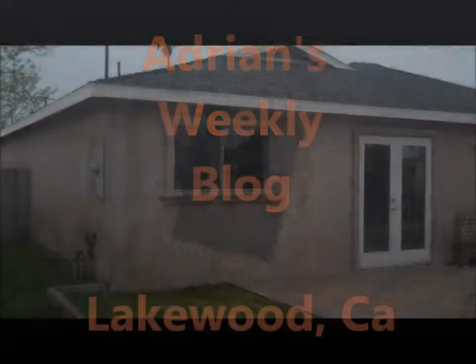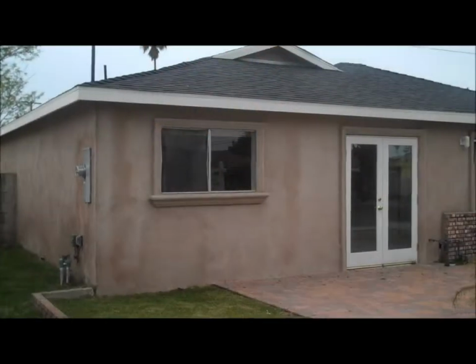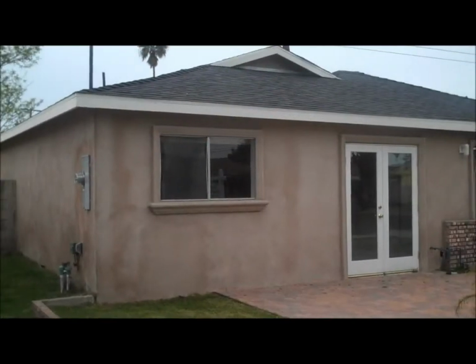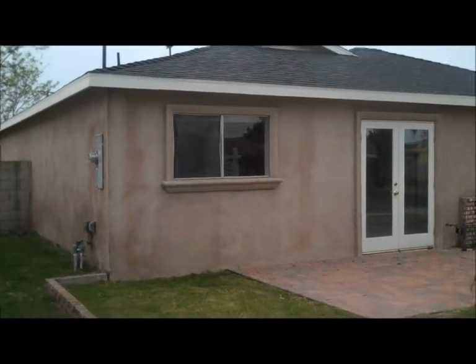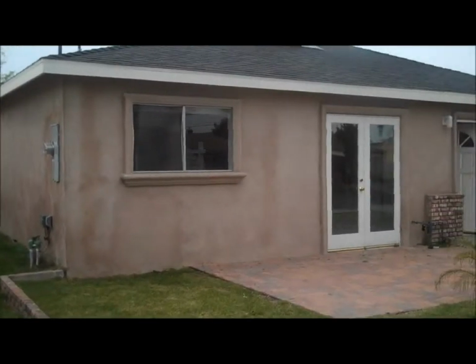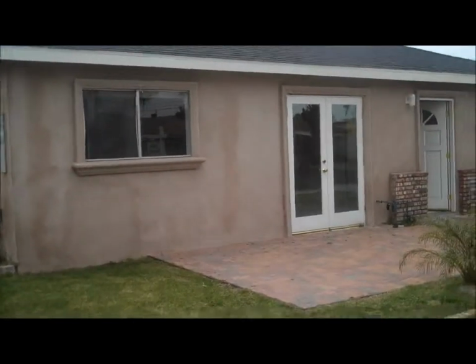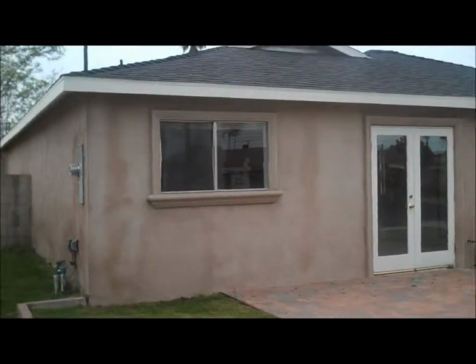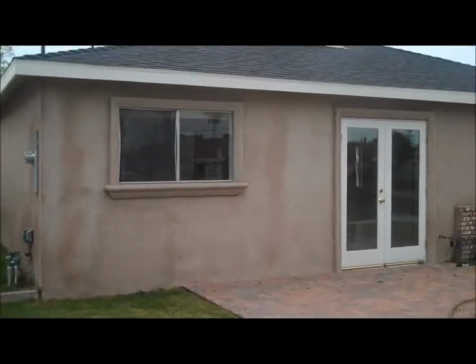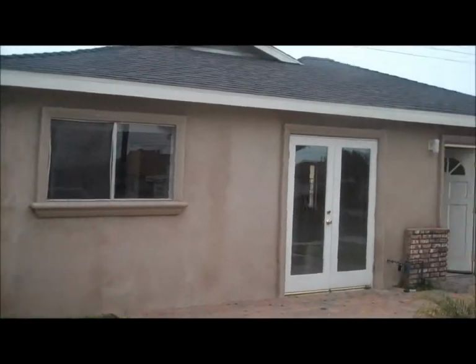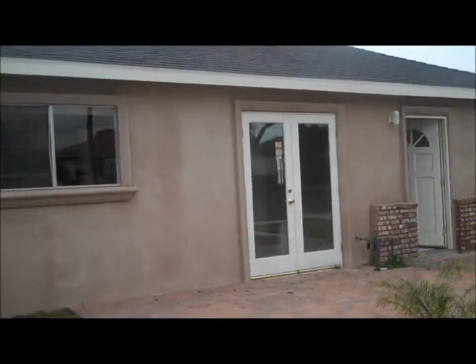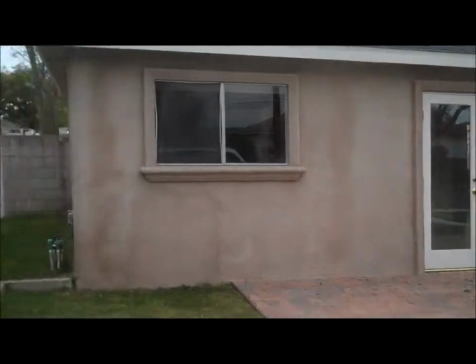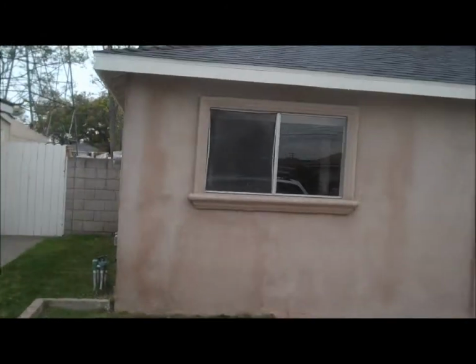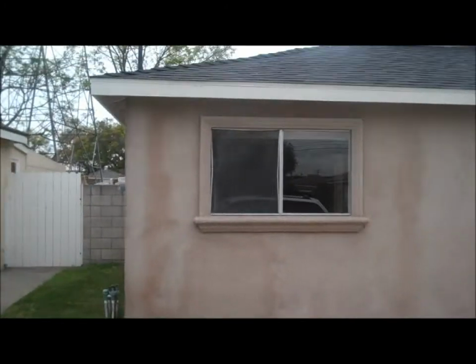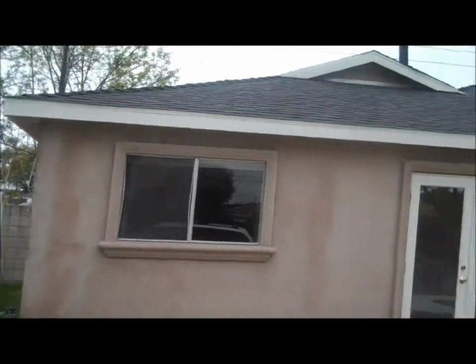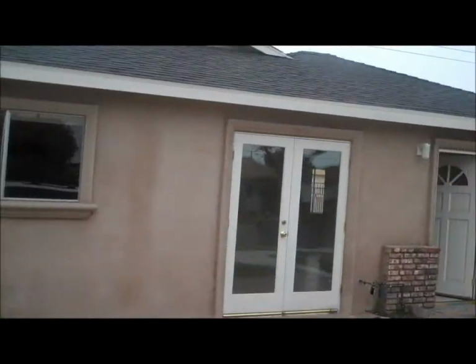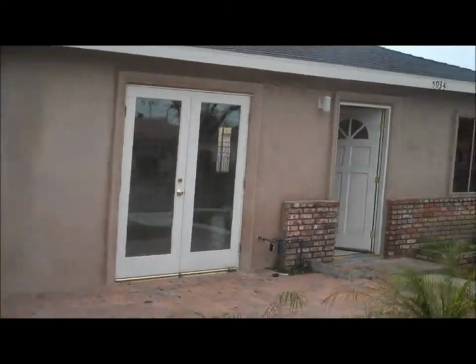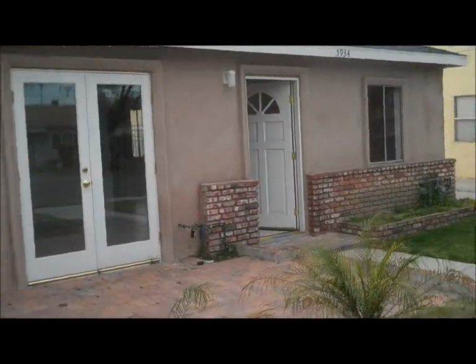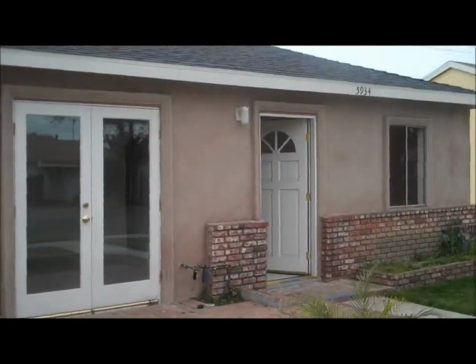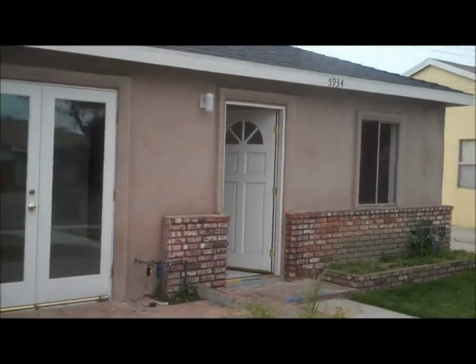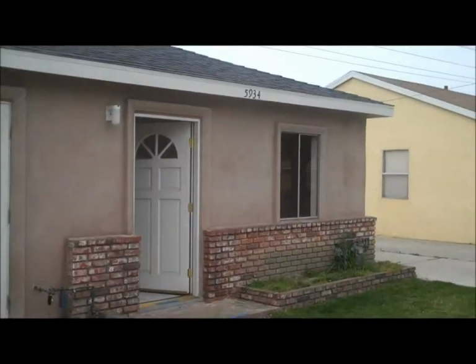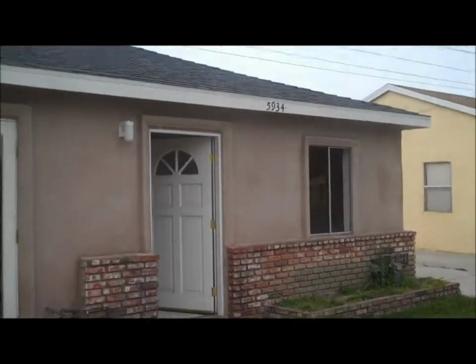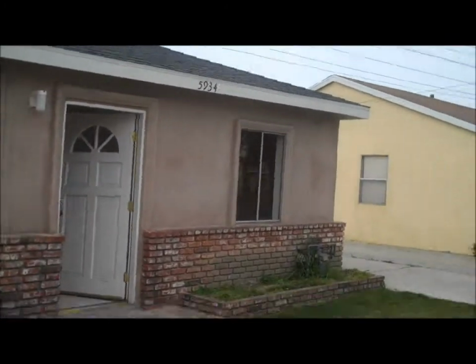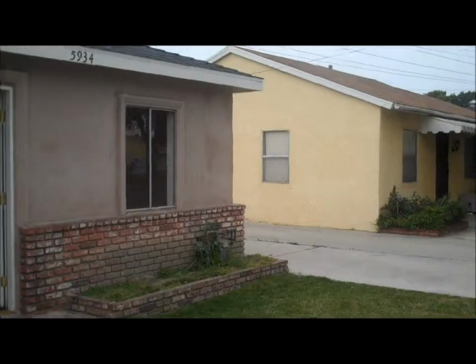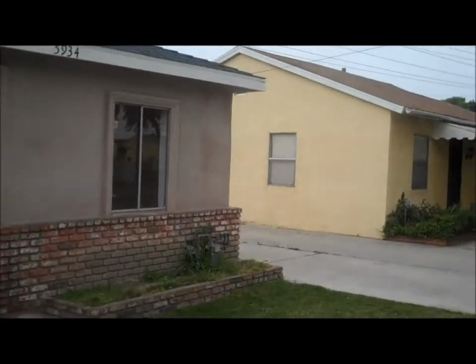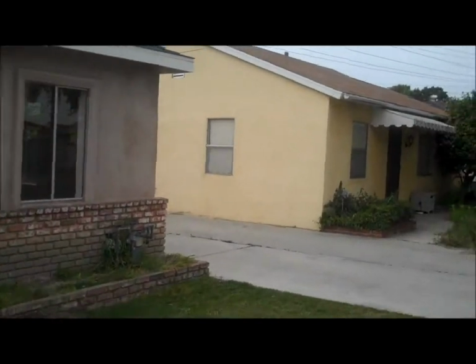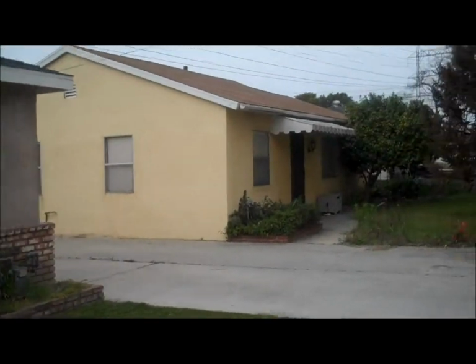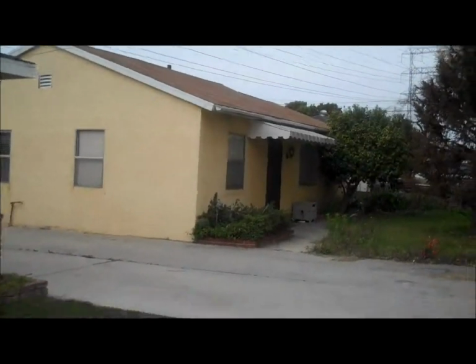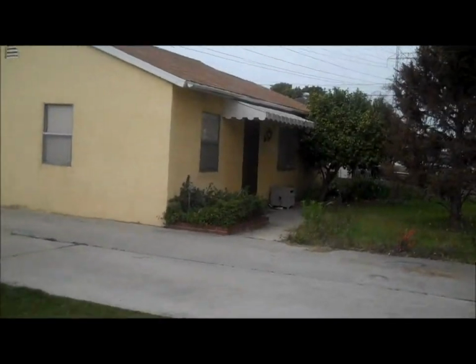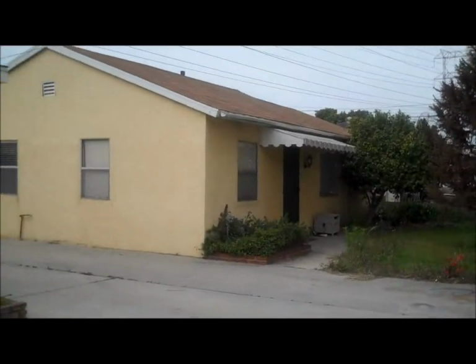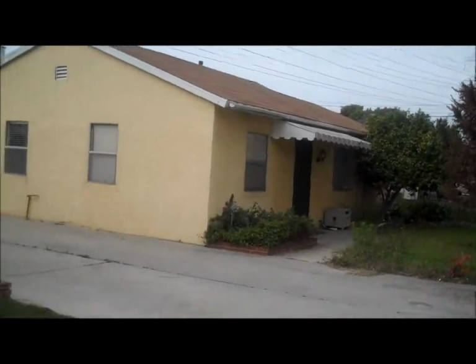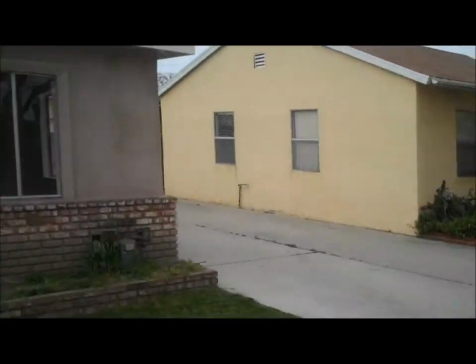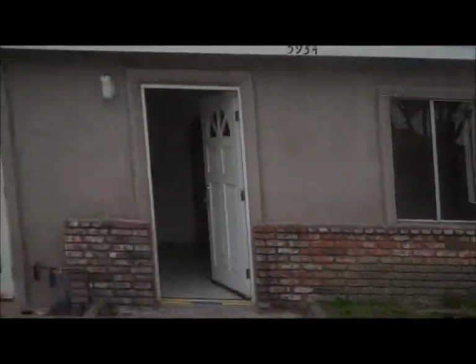Hello everybody and thank you for watching SoCal Real Estate TV, a place where you can find ideas and information to help you accomplish all your real estate goals. I'm going to show you guys a property completely remodeled in Lakewood, a good area of Lakewood.